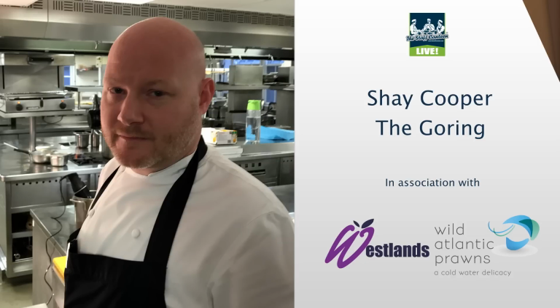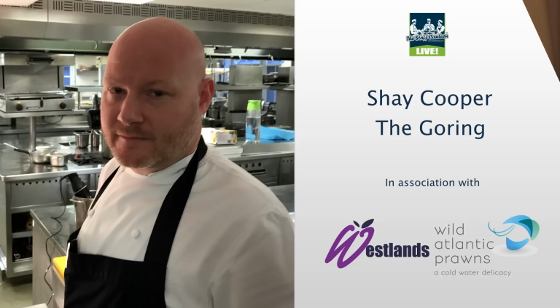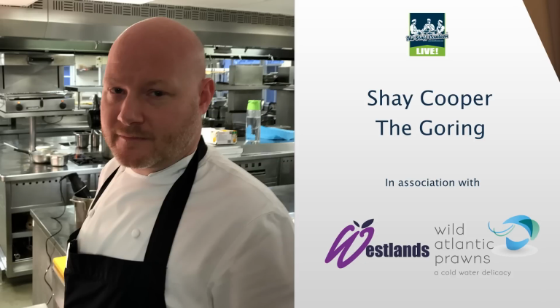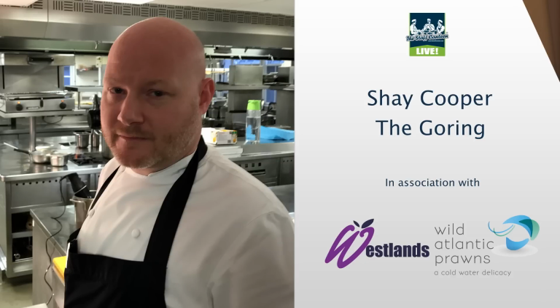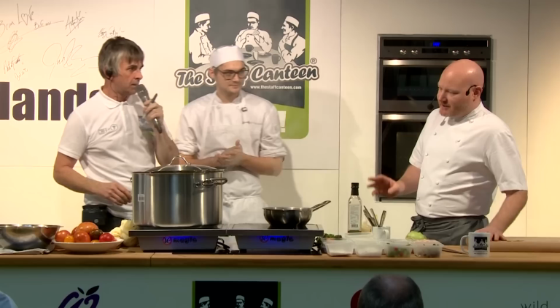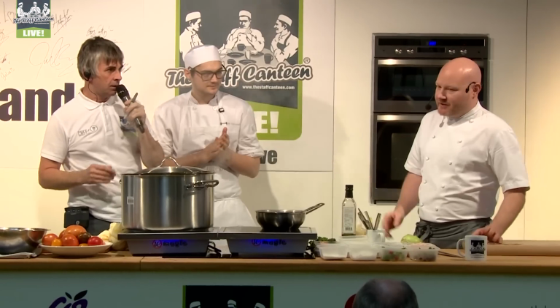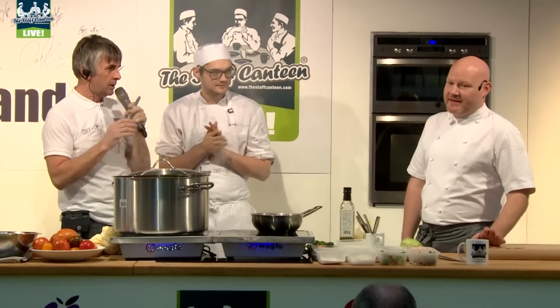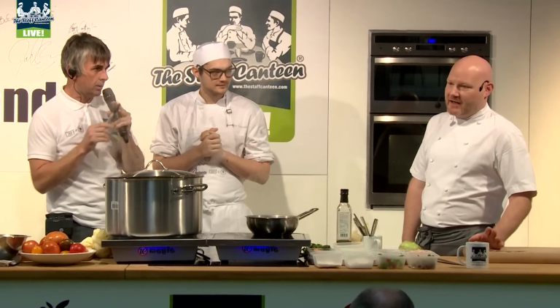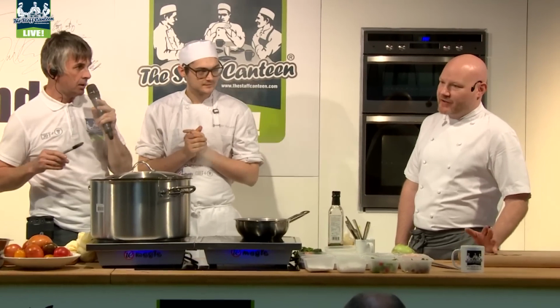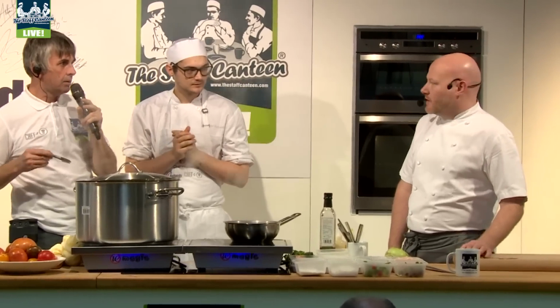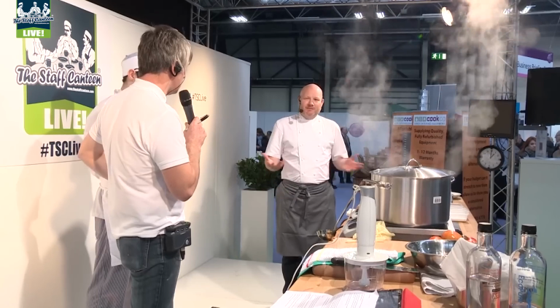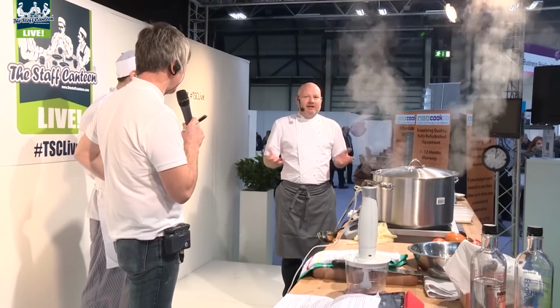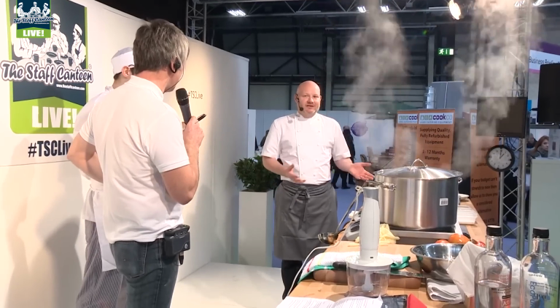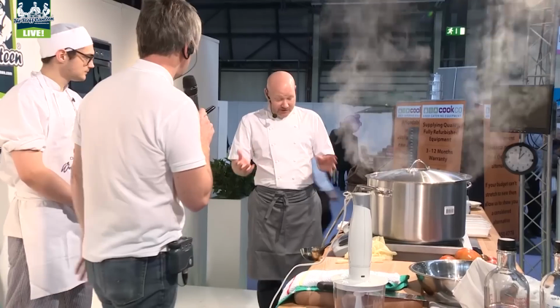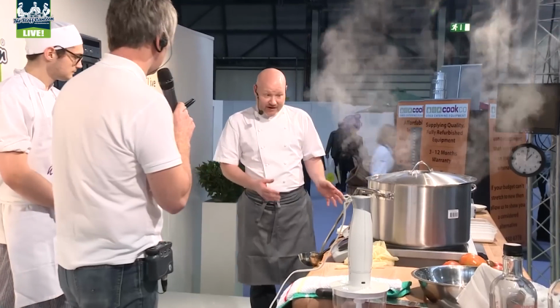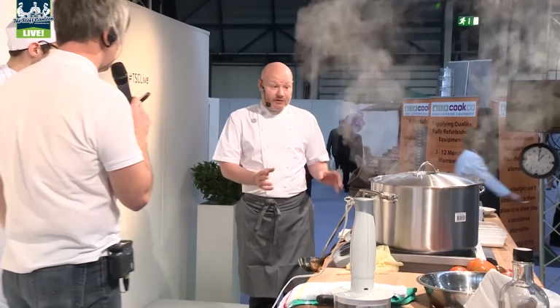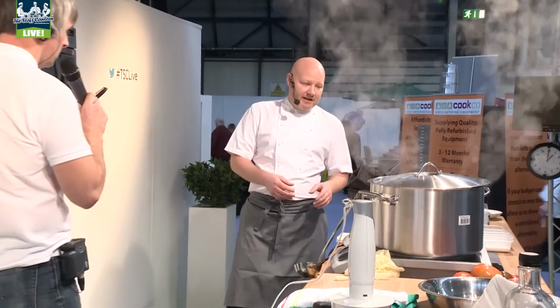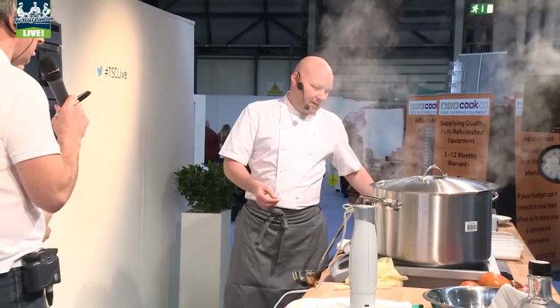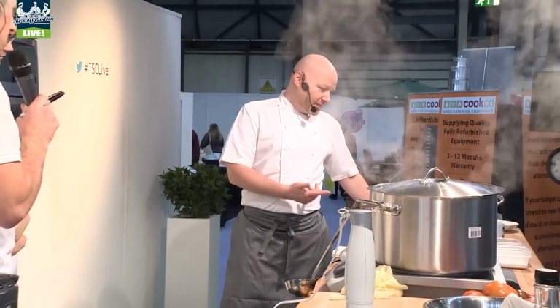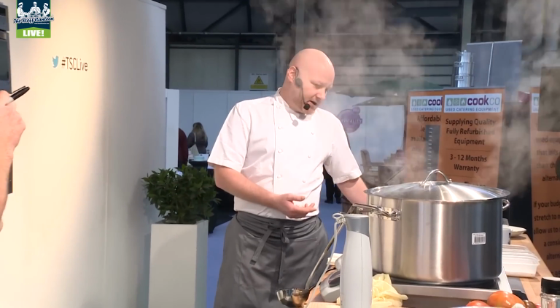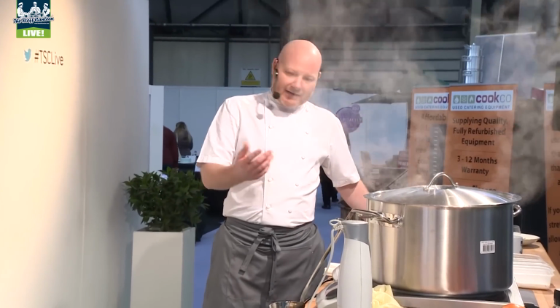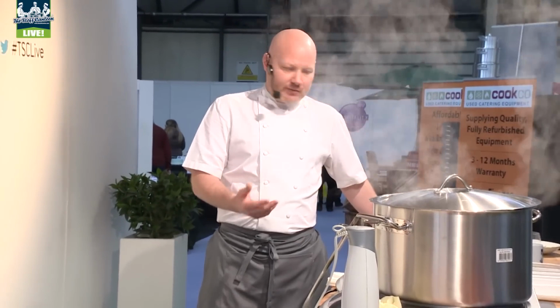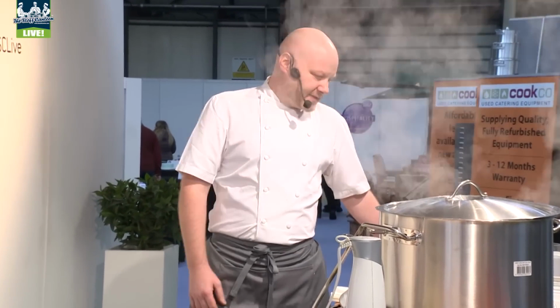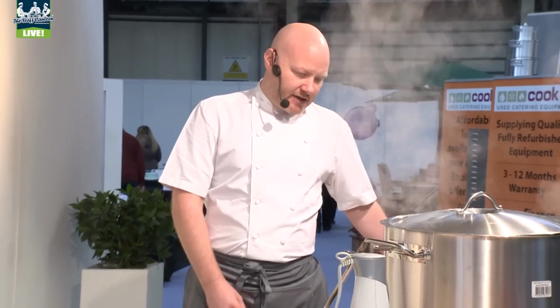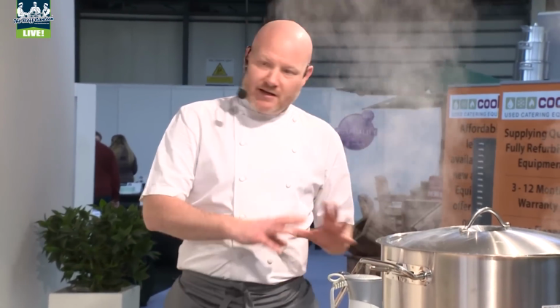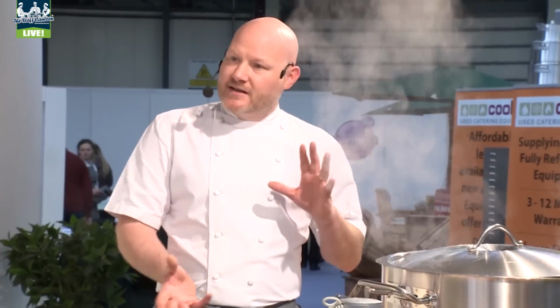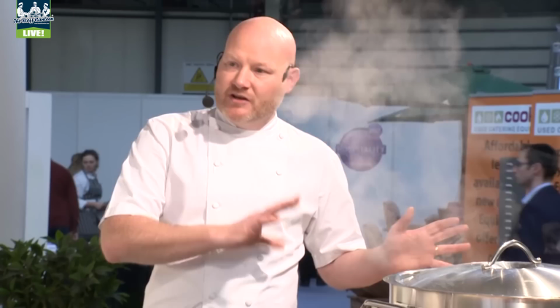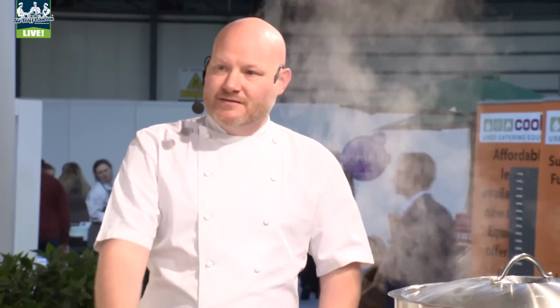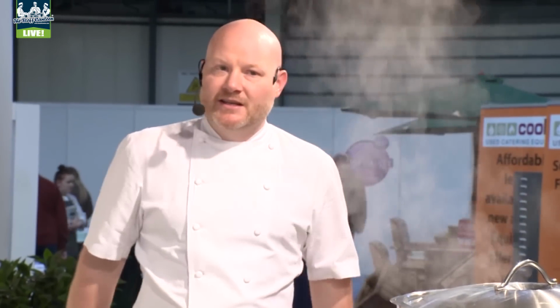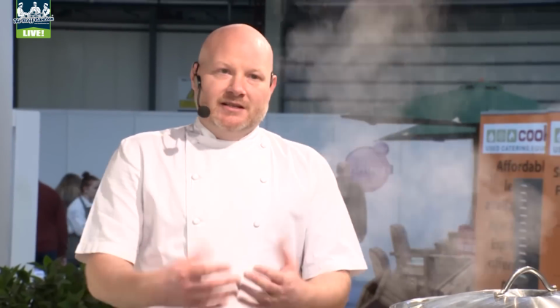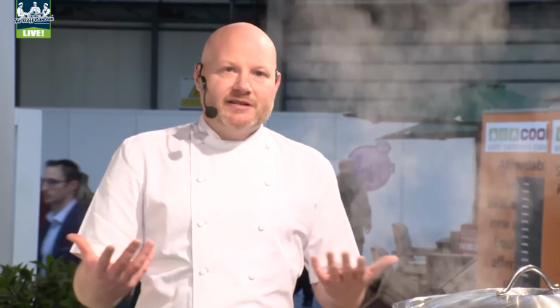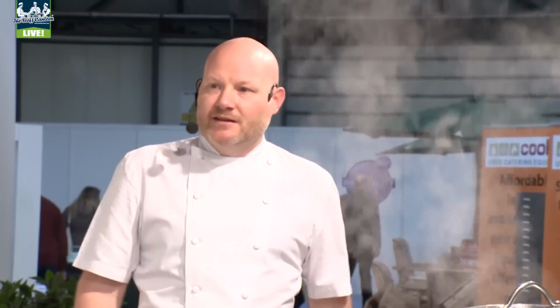Welcome on stage, Shea Cooper! The dish we're doing today is a posh shellfish cocktail. It's gonna have freshly cooked crab in there, lobster, wild Atlantic prawns and eggs, caviar. It's a very luxurious, decadent dish.